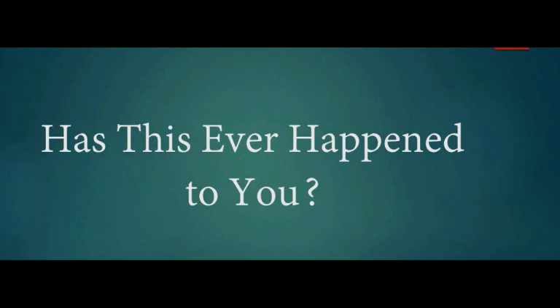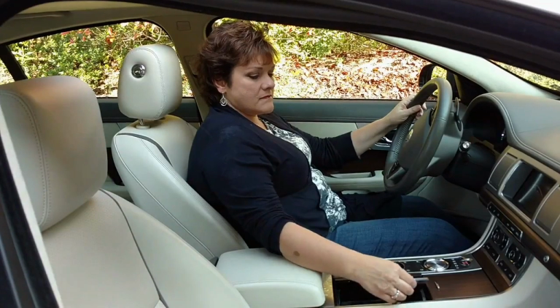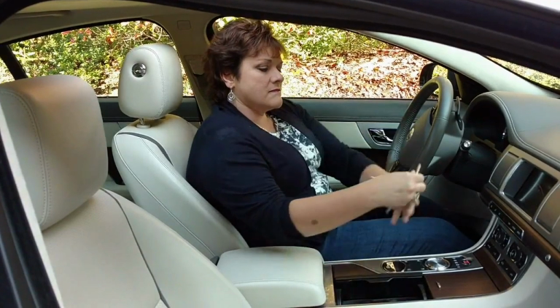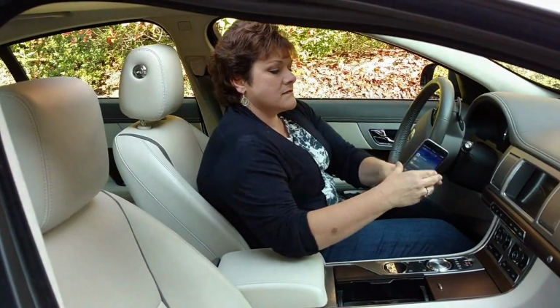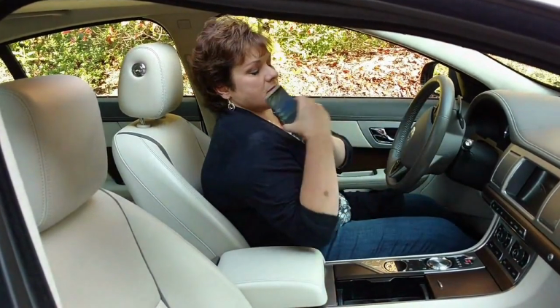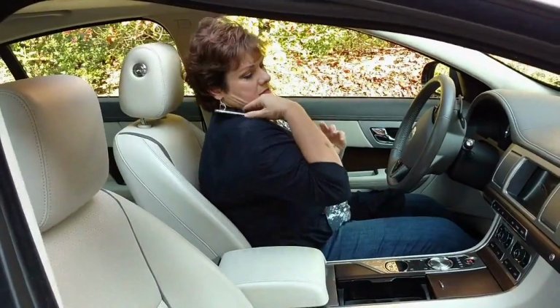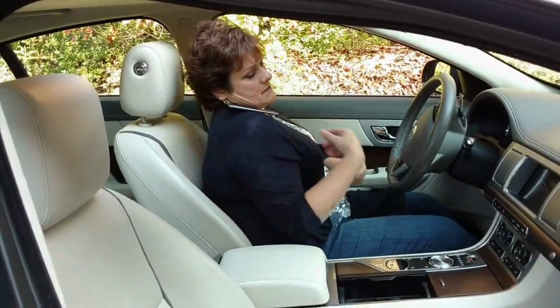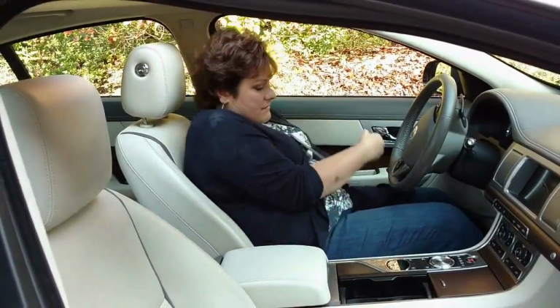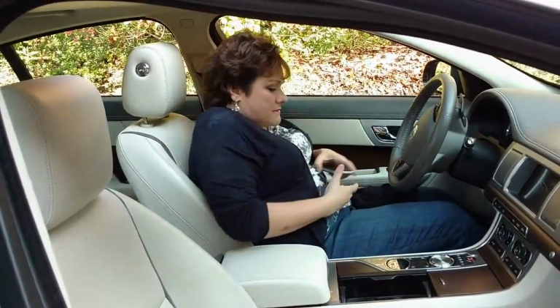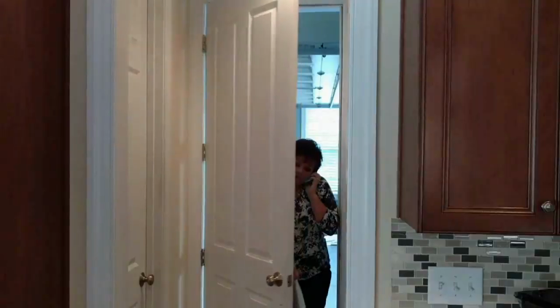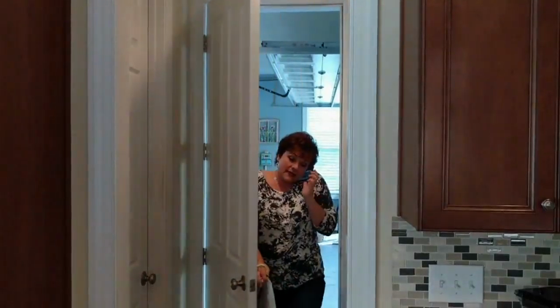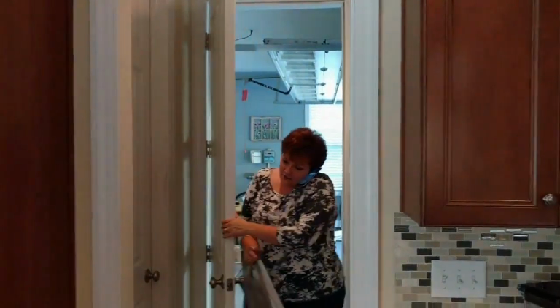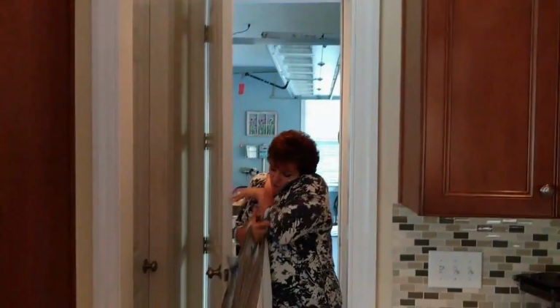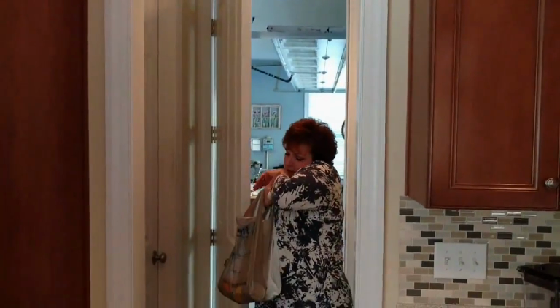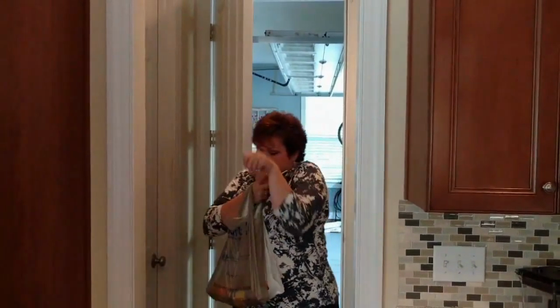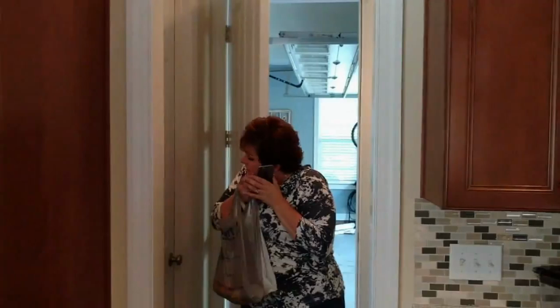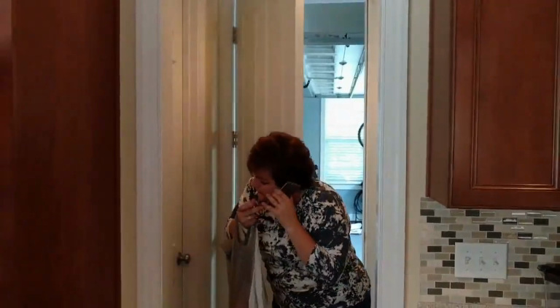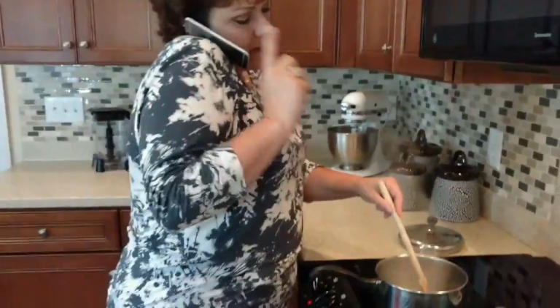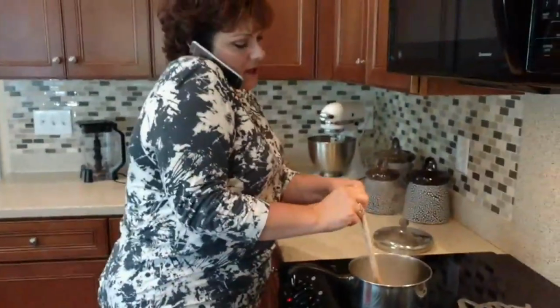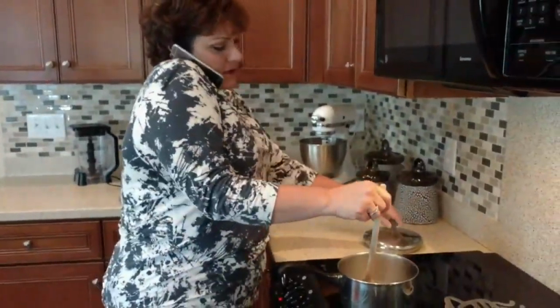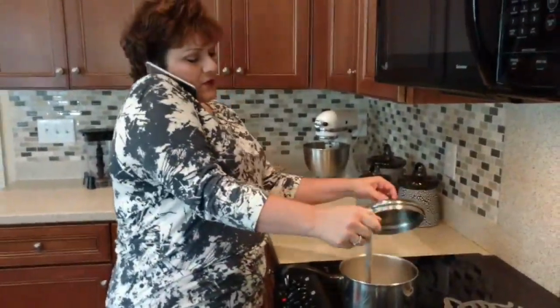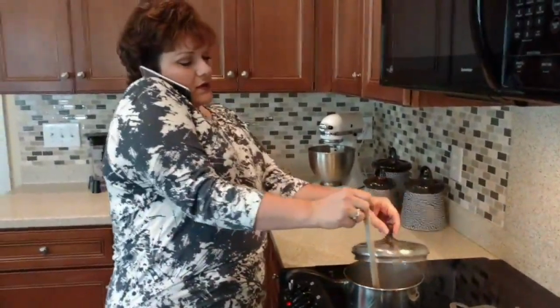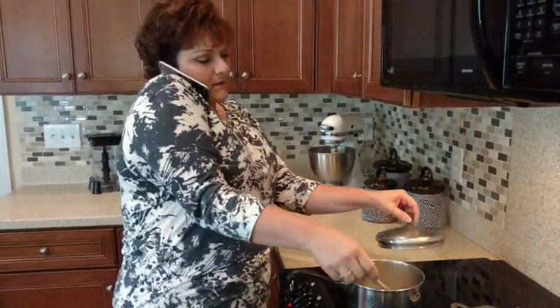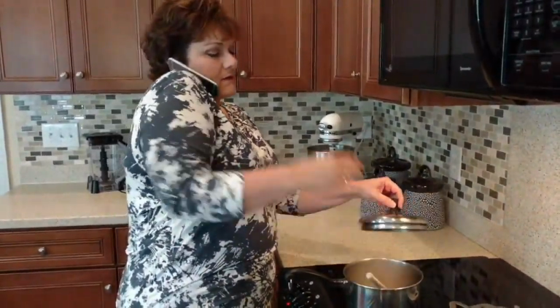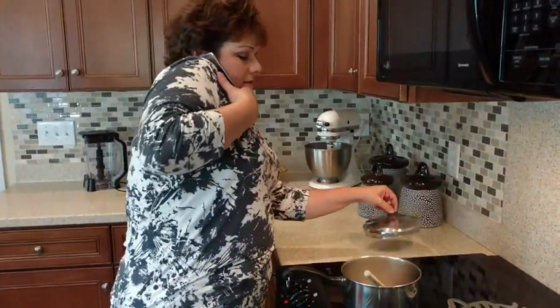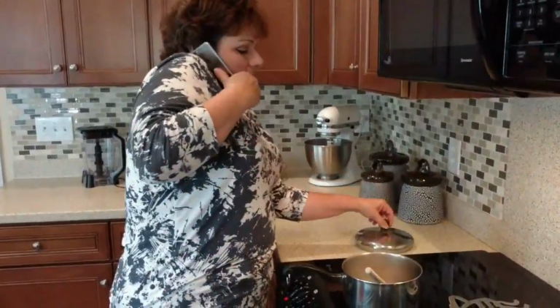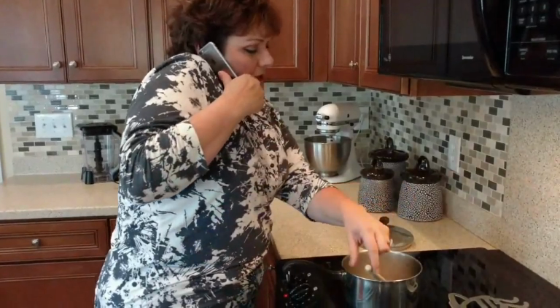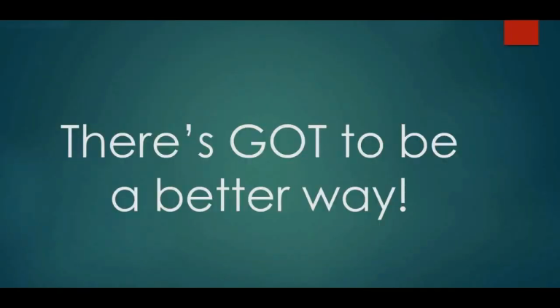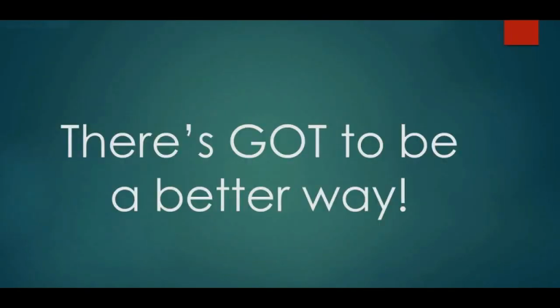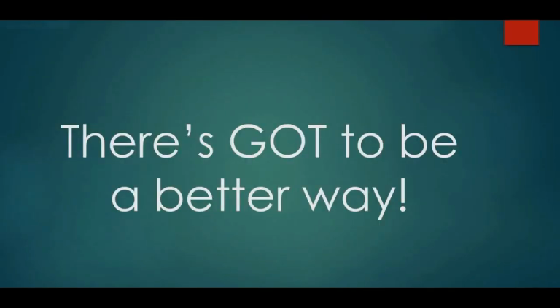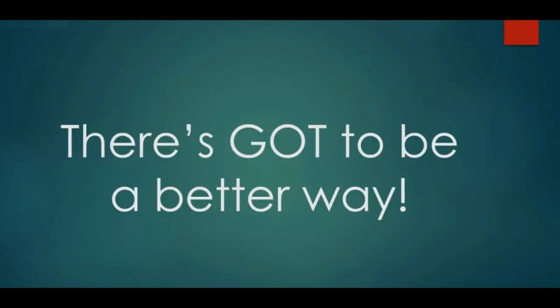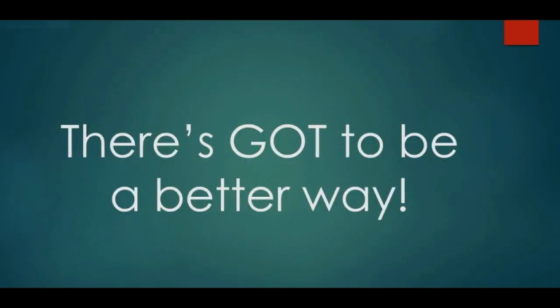Has this ever happened to you? Get a phone call in the car but it keeps slipping all around — could be dangerous. Can't keep it on your shoulder when you're trying to carry on a conversation. Your hands are full trying to work. There's got to be a better way, right?